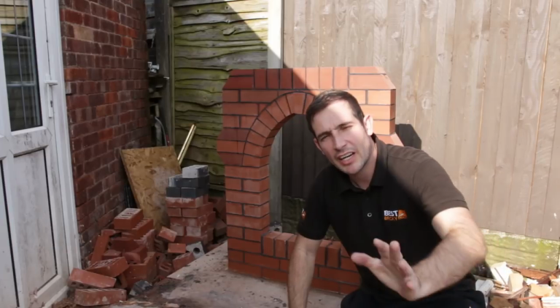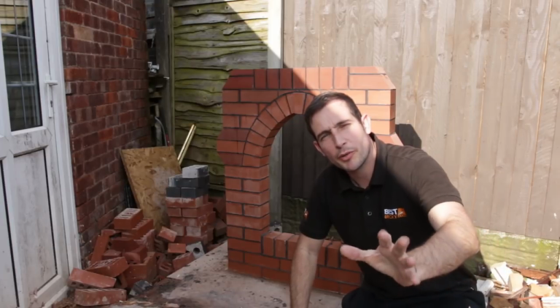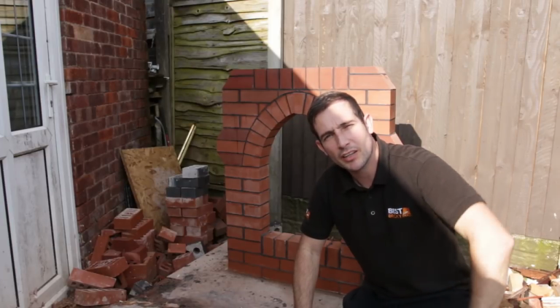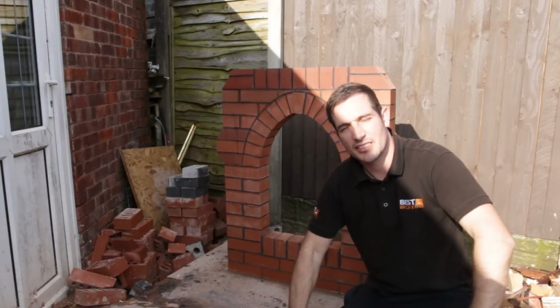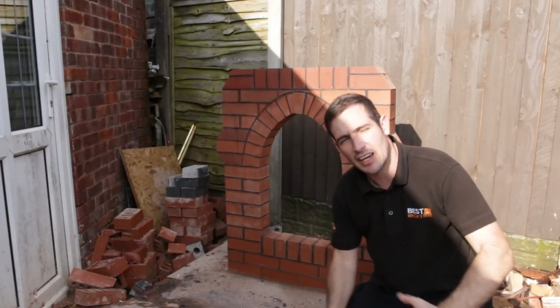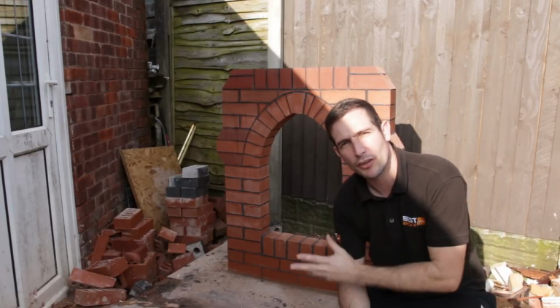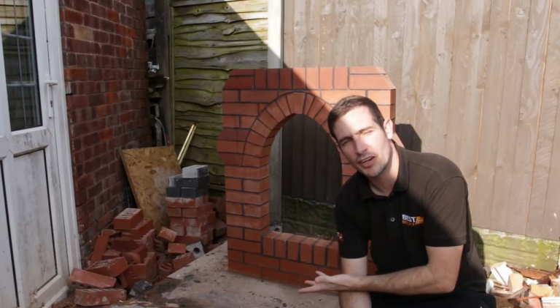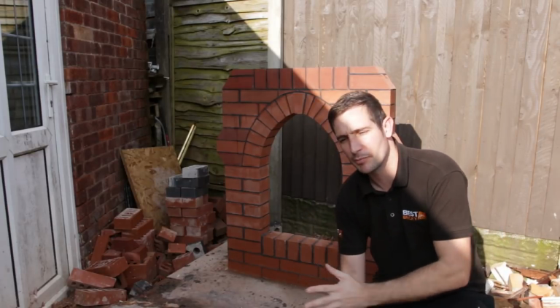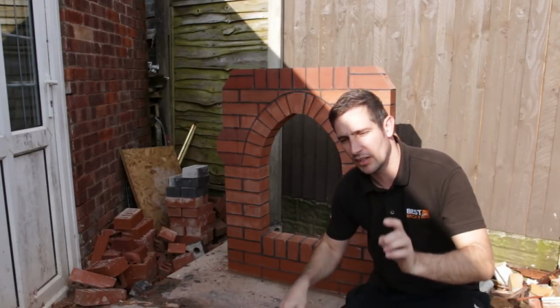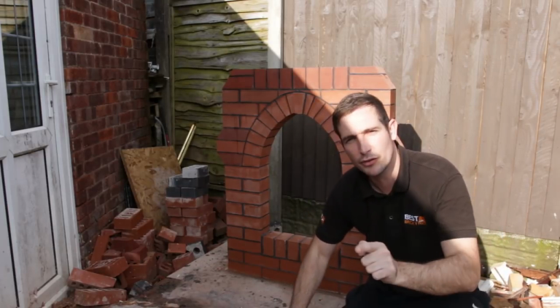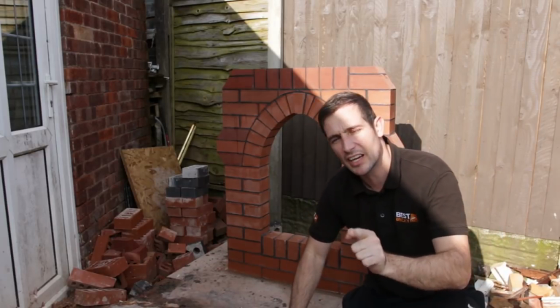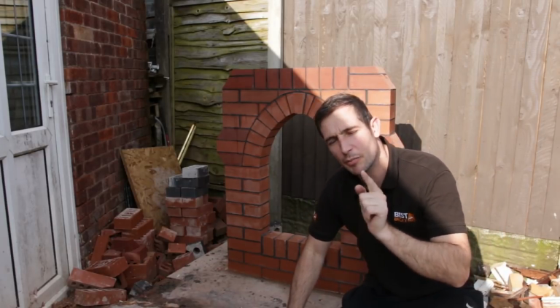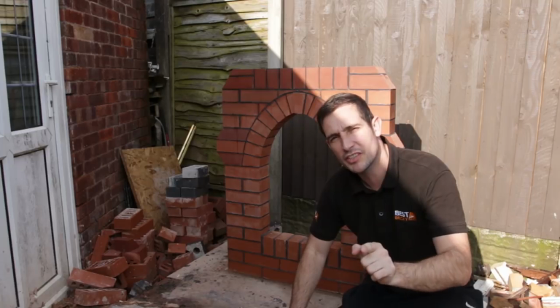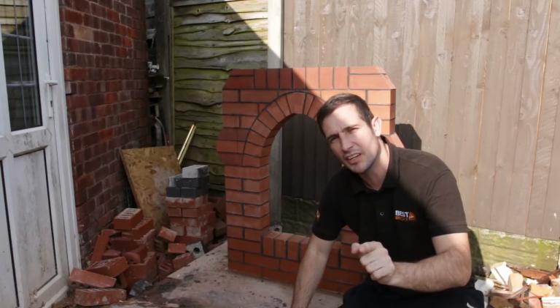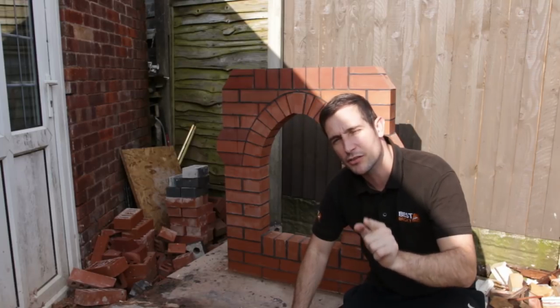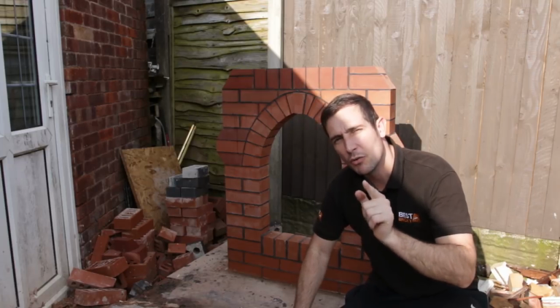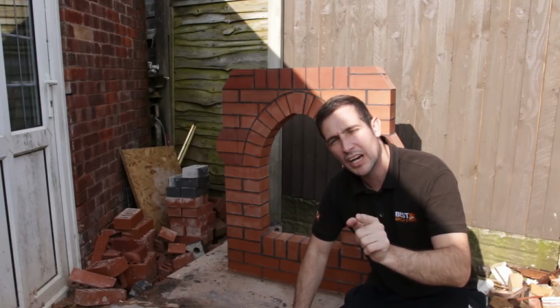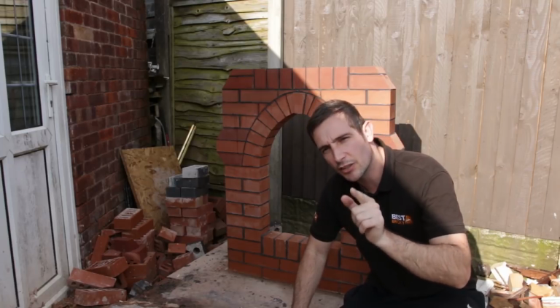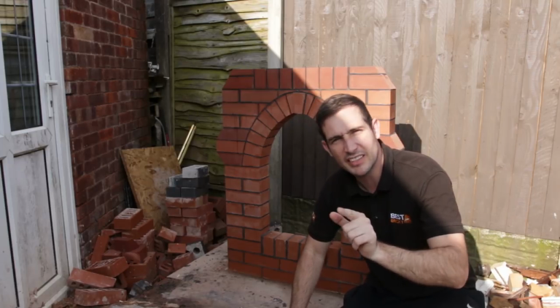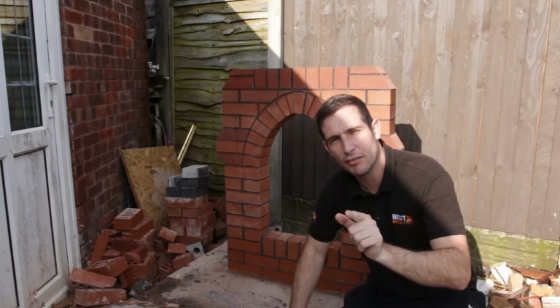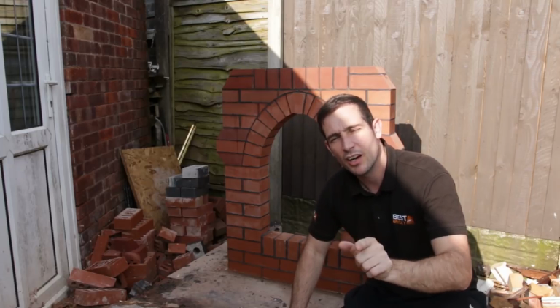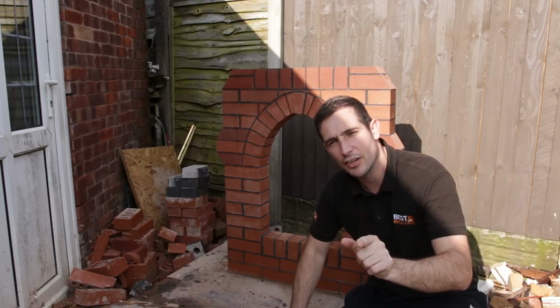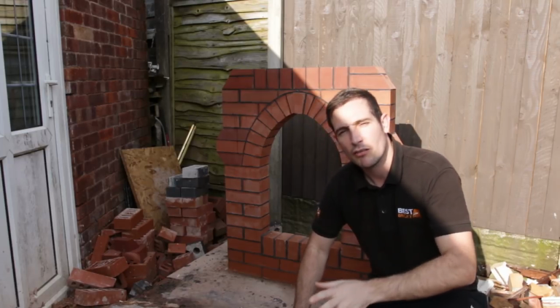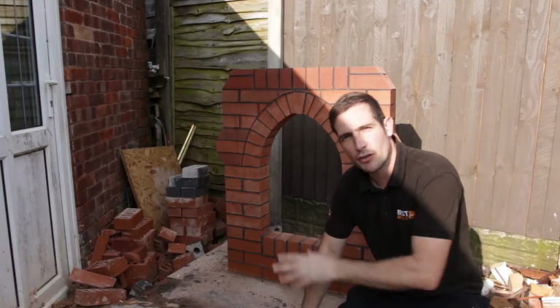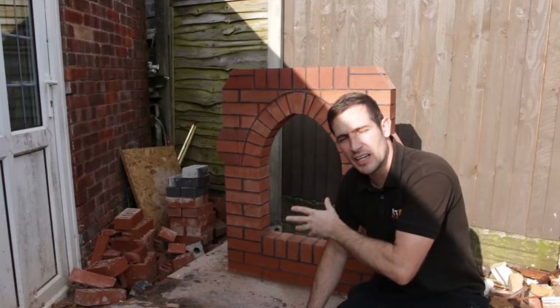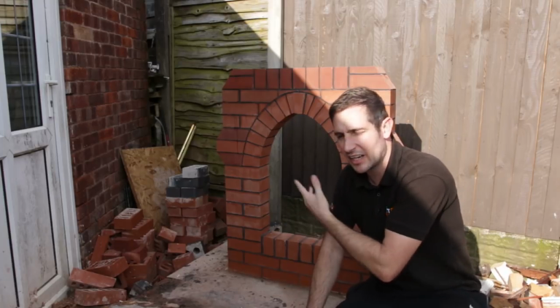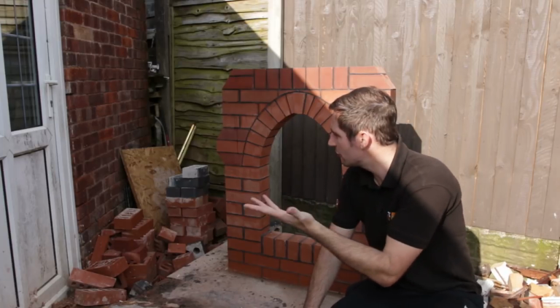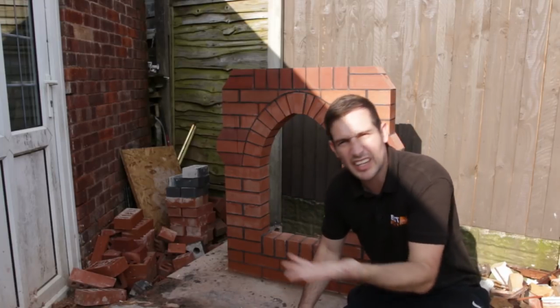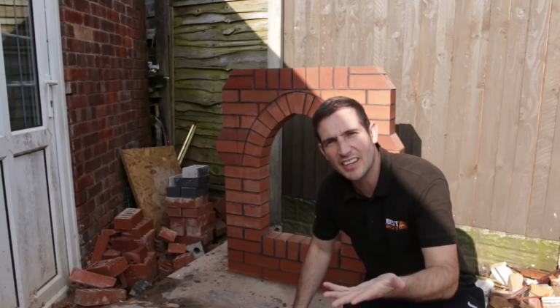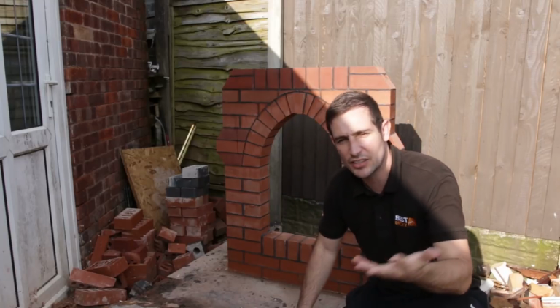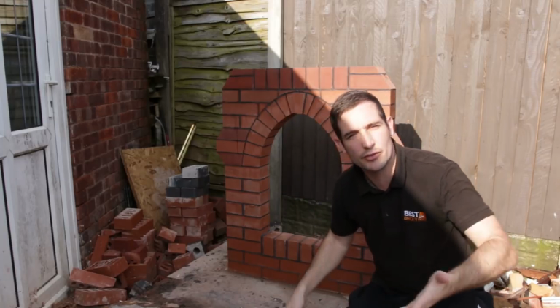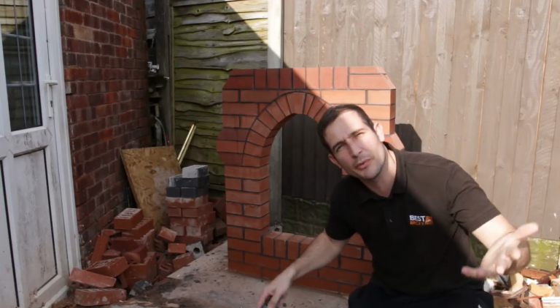Right guys, hope you're doing well. Sadly, I've got to knock this down, but the good news is I'm going to put it up for sale on eBay so one of you guys can build it yourself. How's that sound? Rather than it go to waste, I can't use it again and it's a shame to just throw it away.